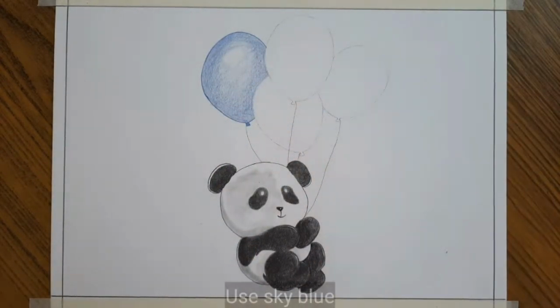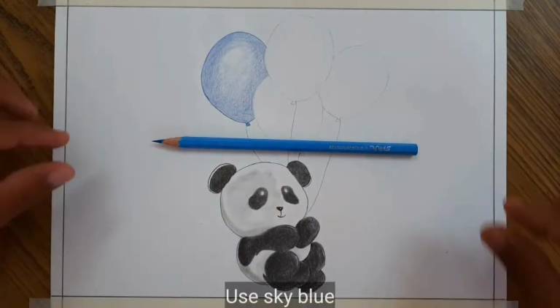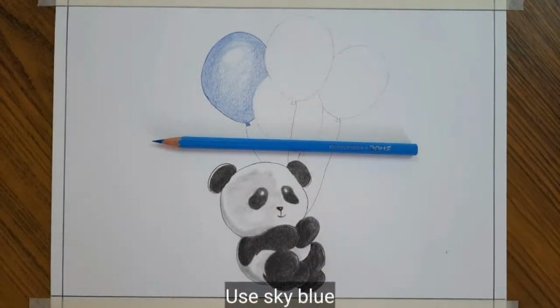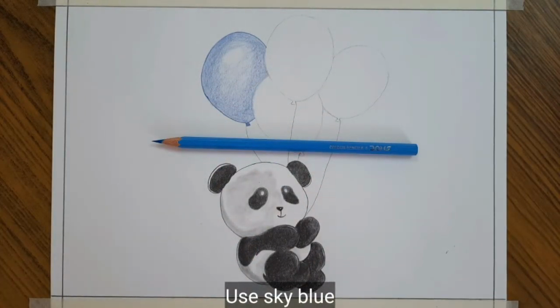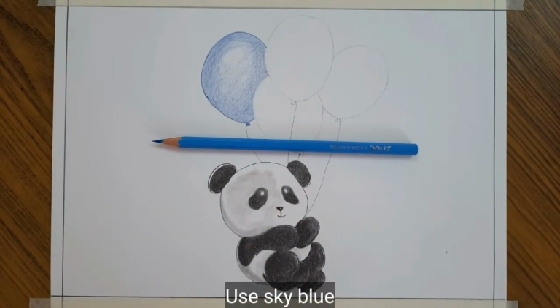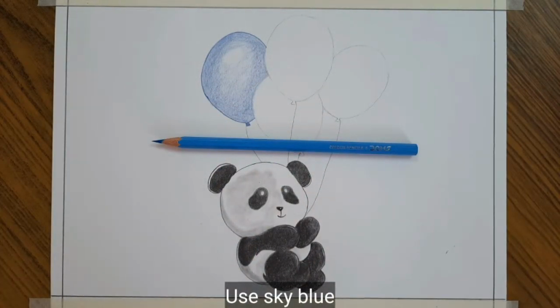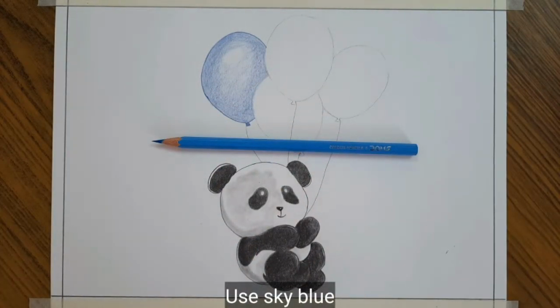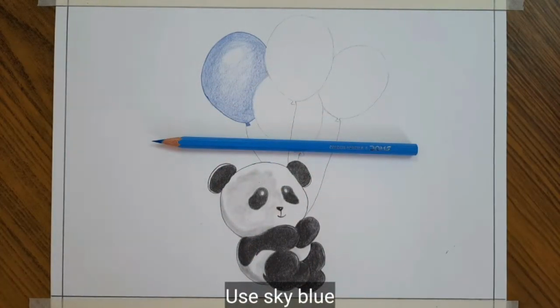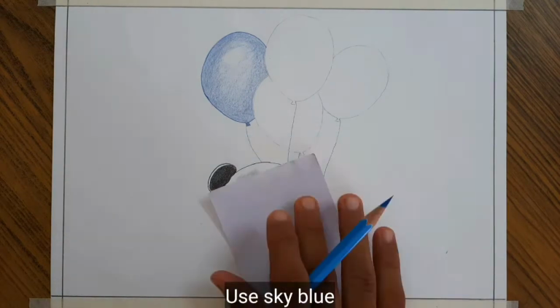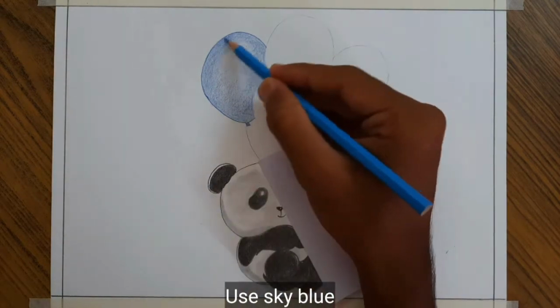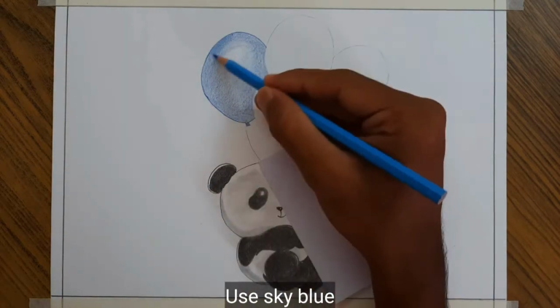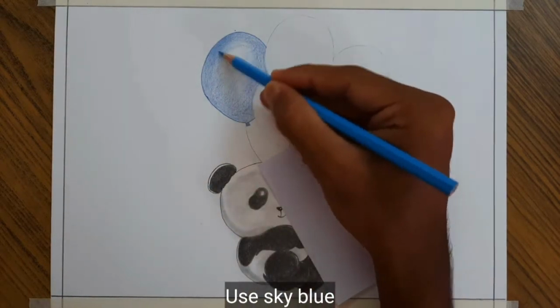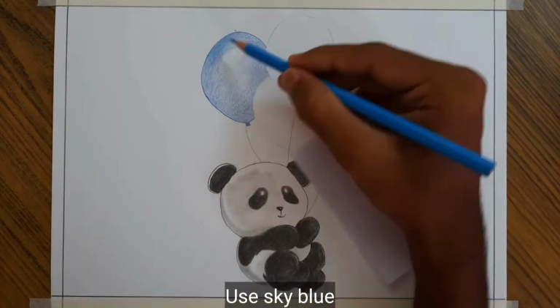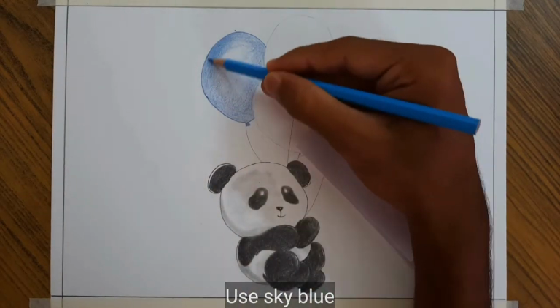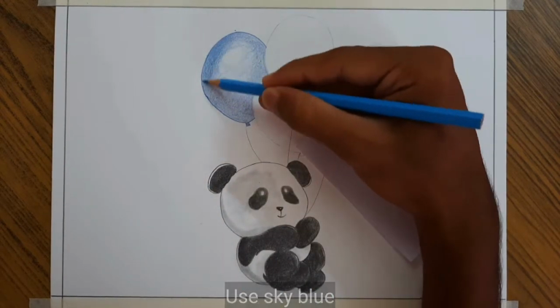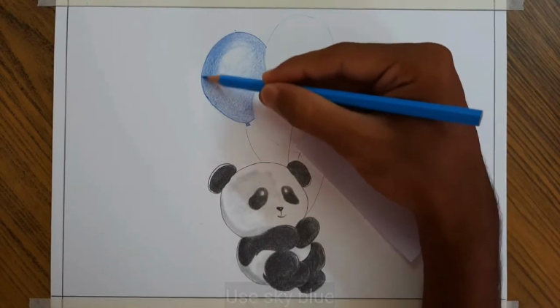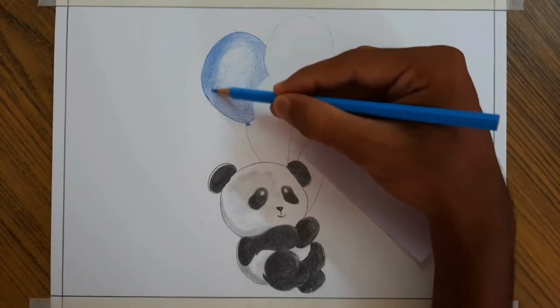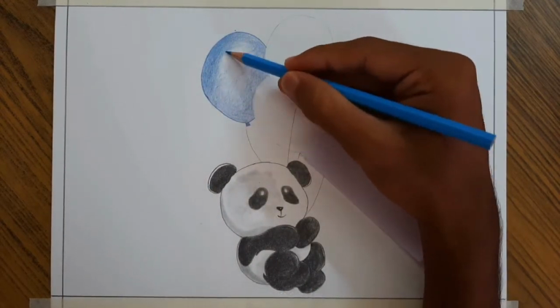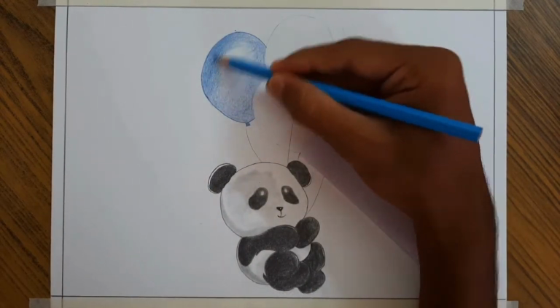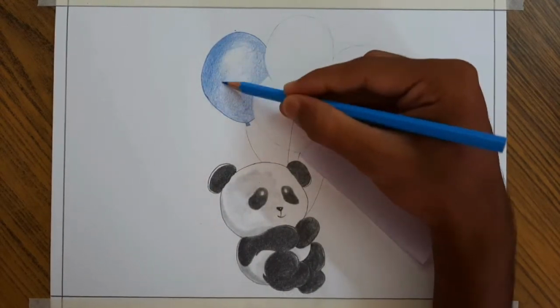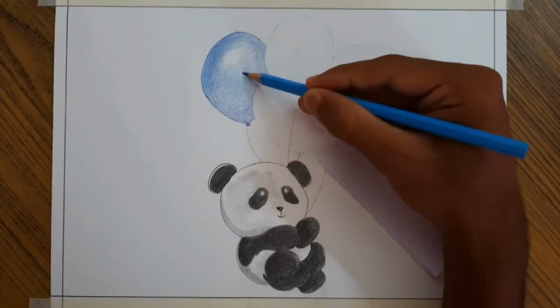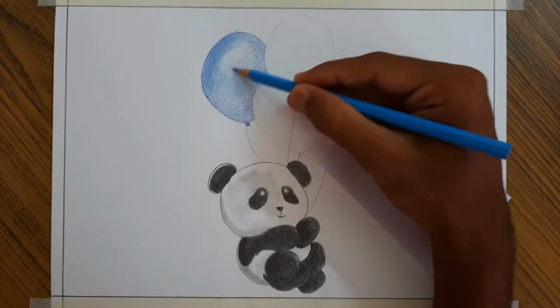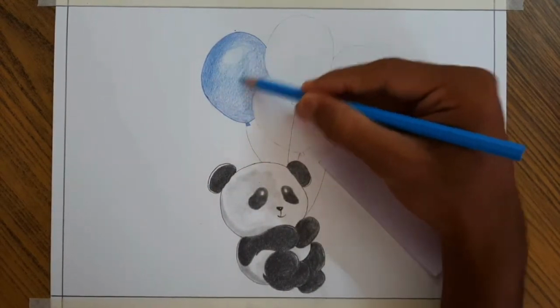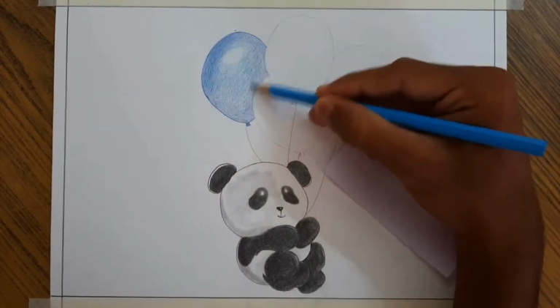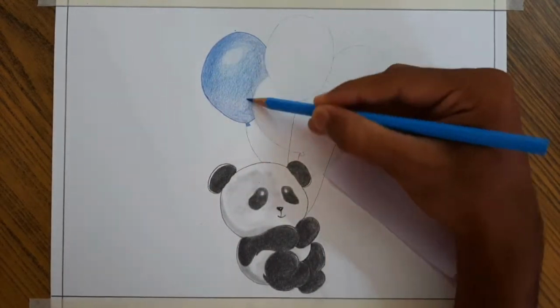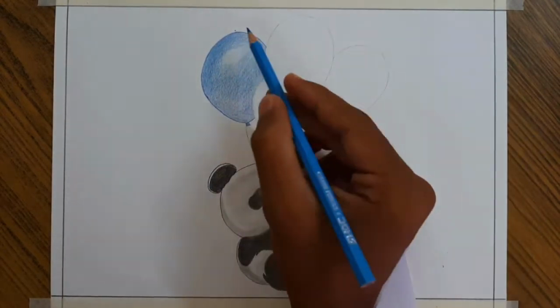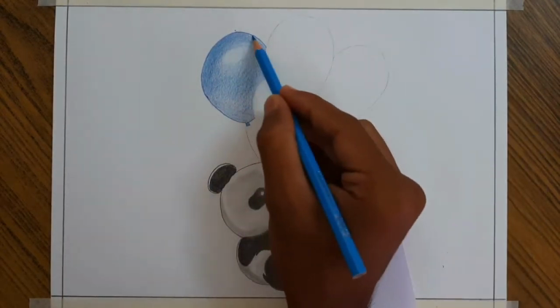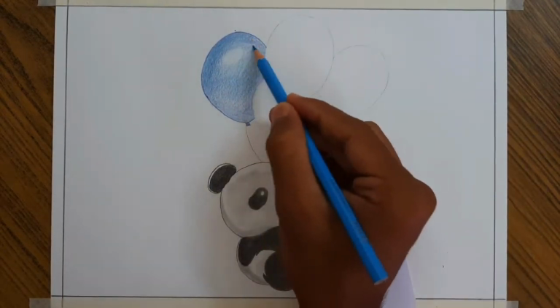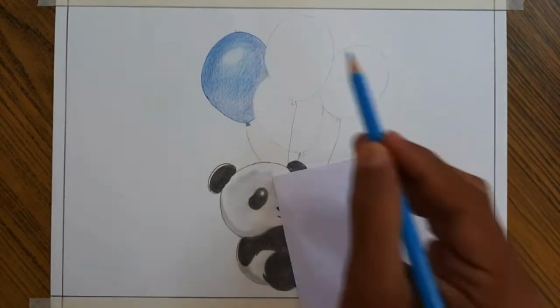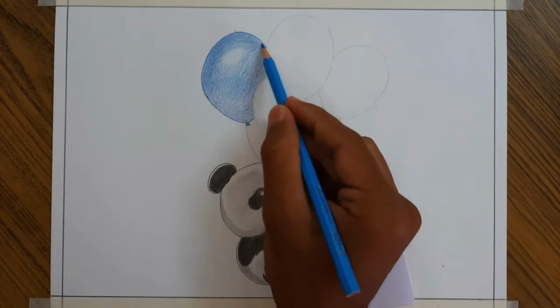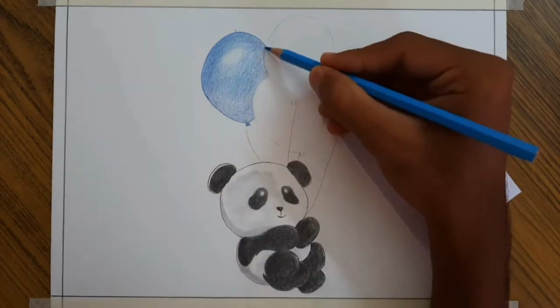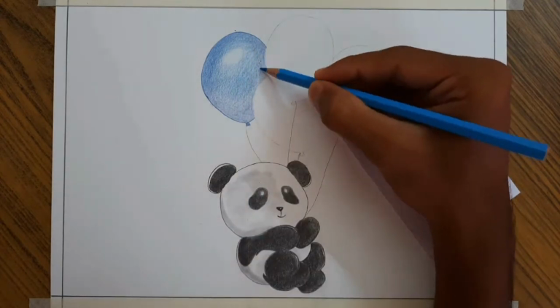Then I am using sky blue colored pencil to fill the lighter areas. You should apply low pressure on the pencil.